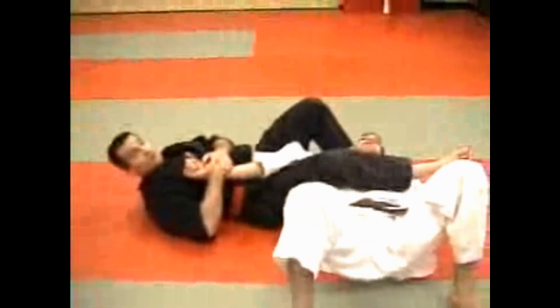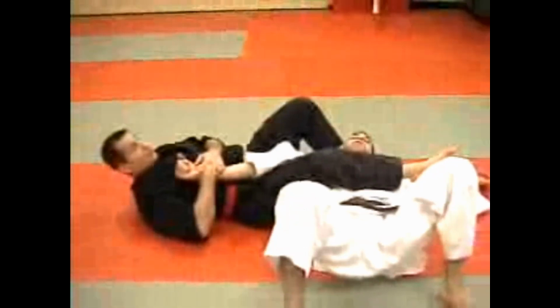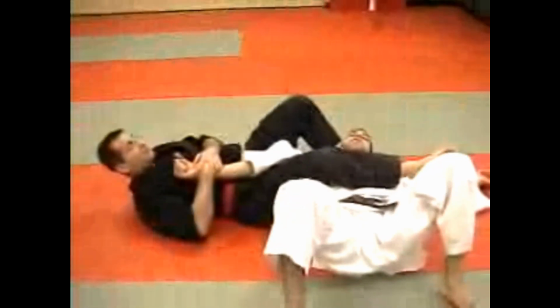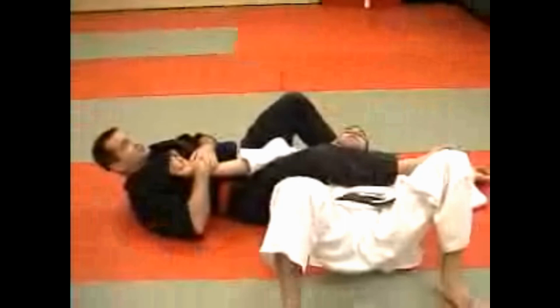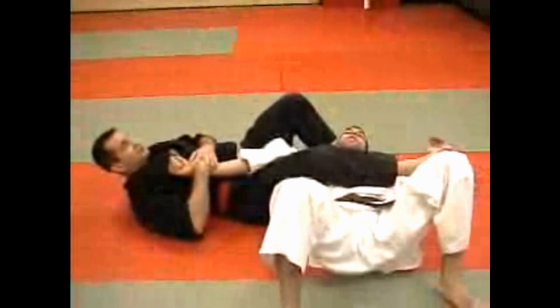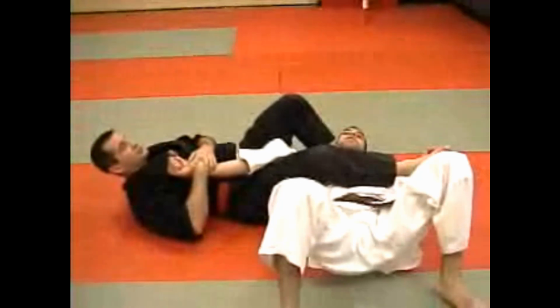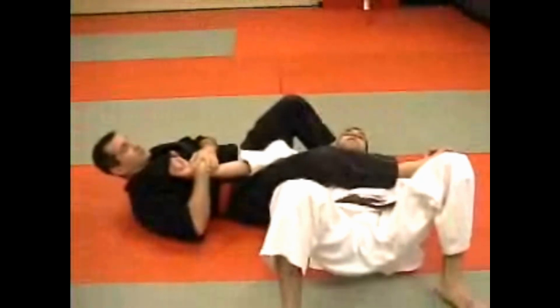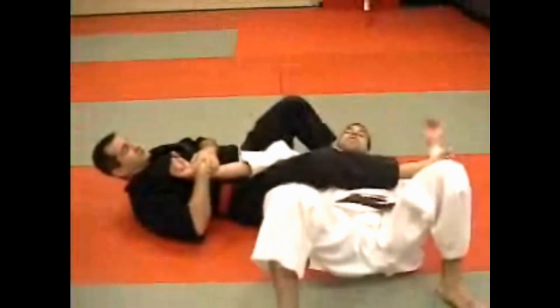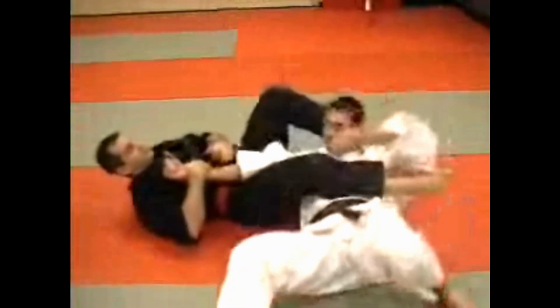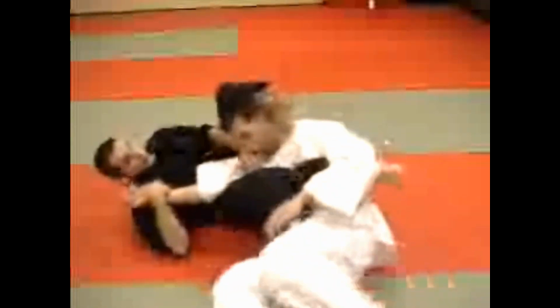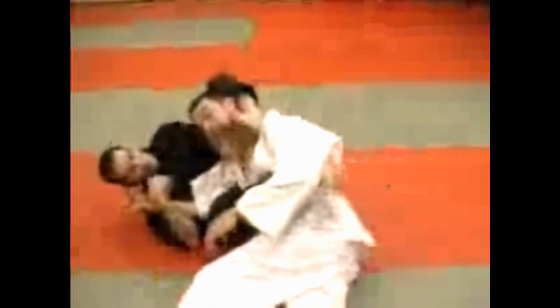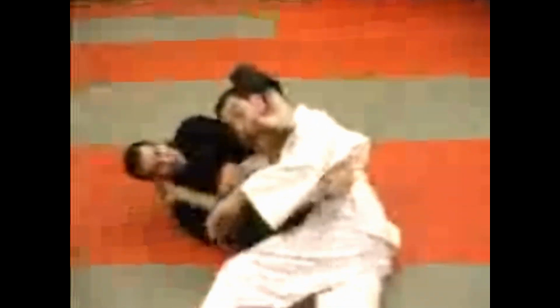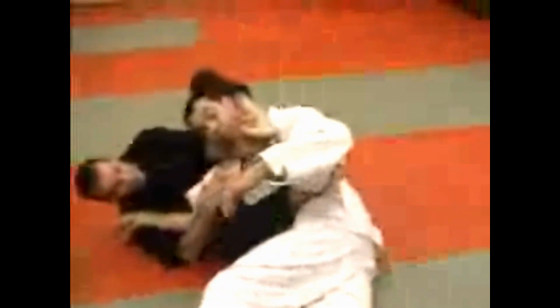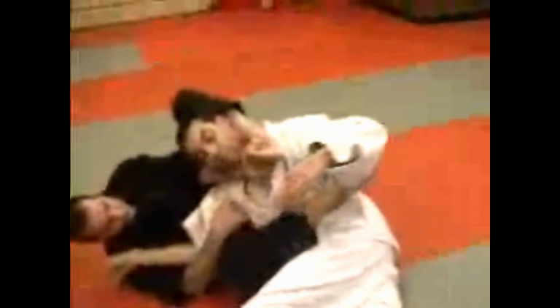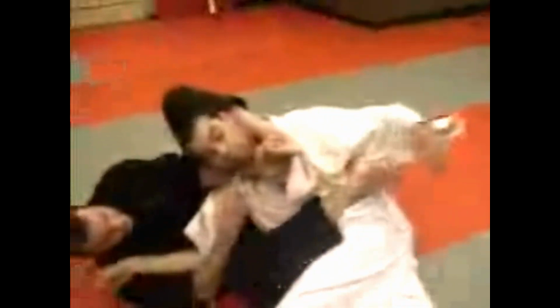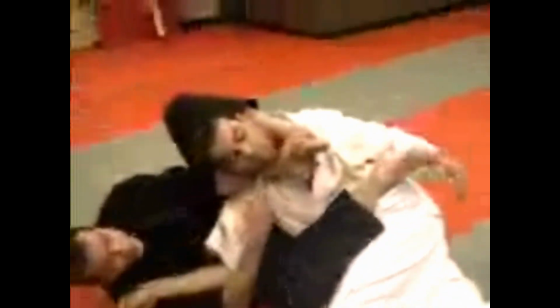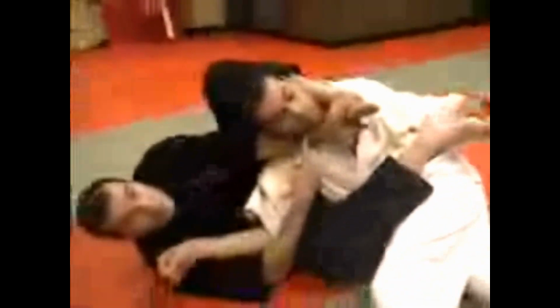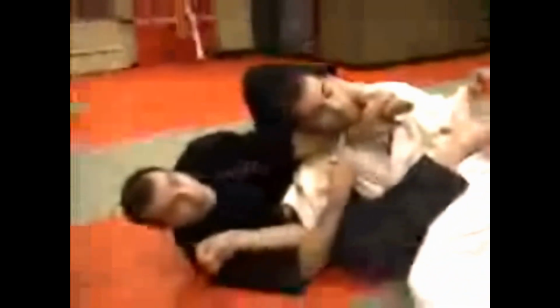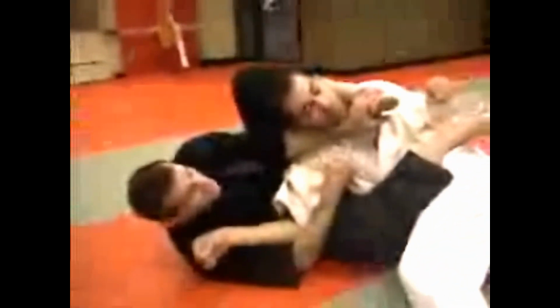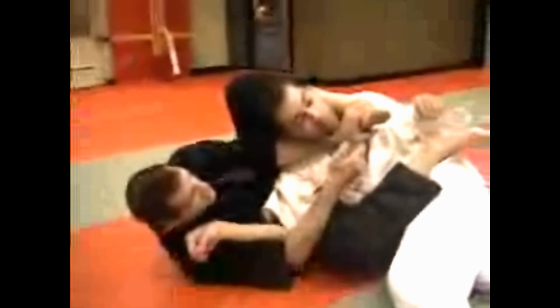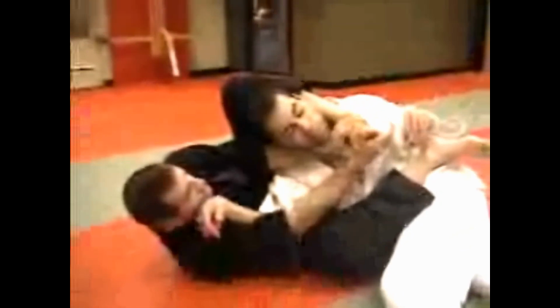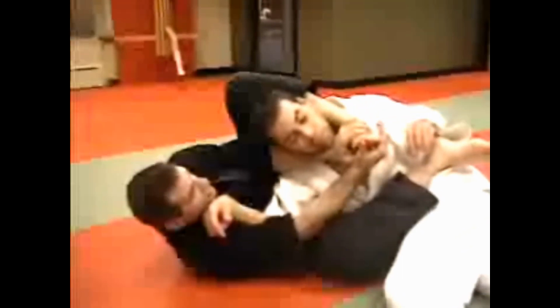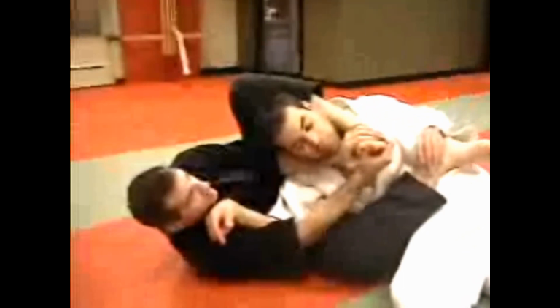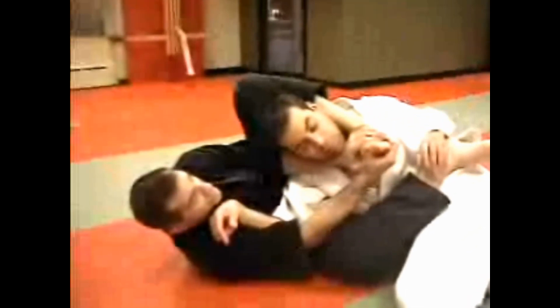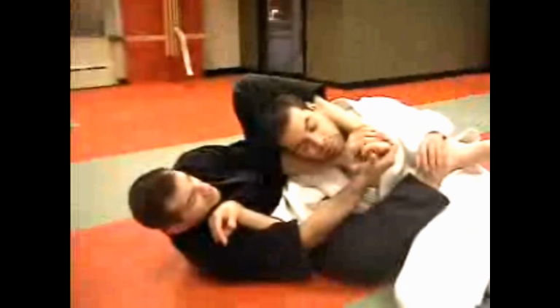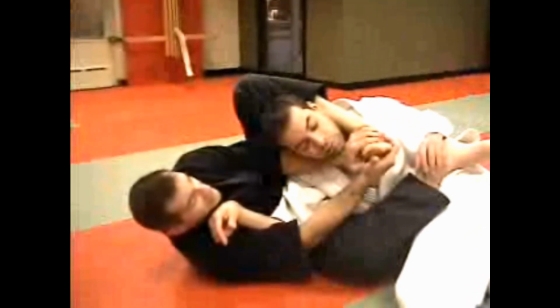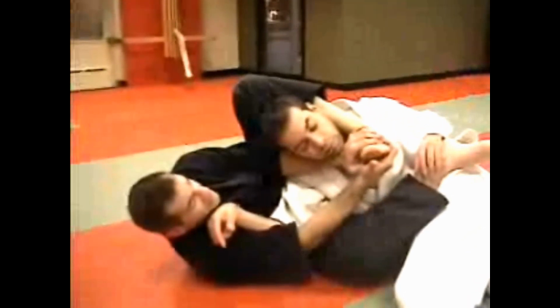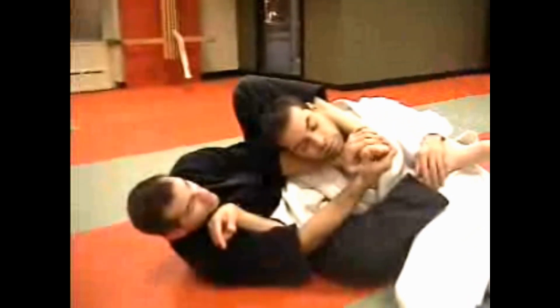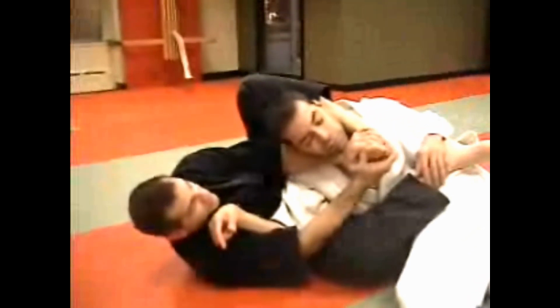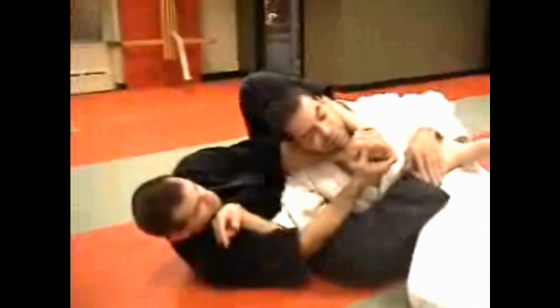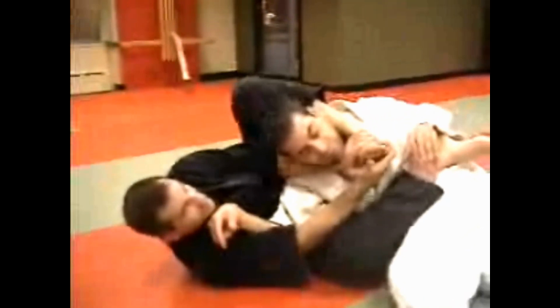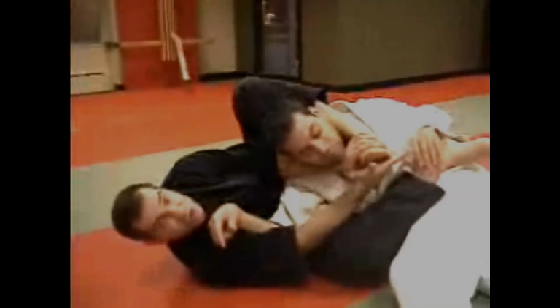So I'm in arm bar position. The person comes up to come through. I ride up with my foot, getting my forearm underneath his neck on the Stomach 9 or Large Intestine 18, grab my foot and apply the choke.